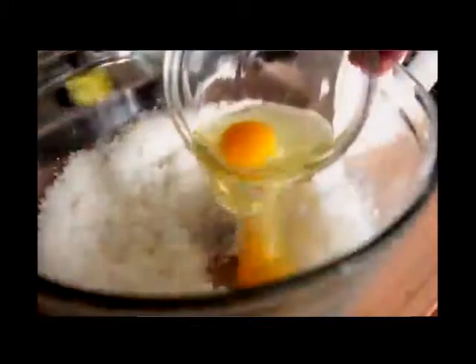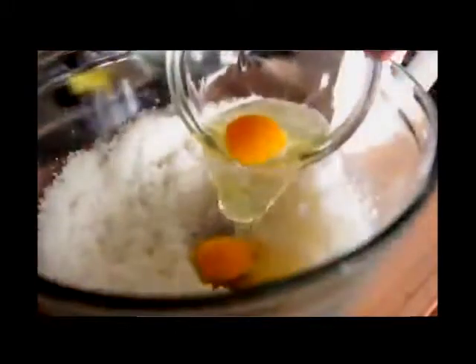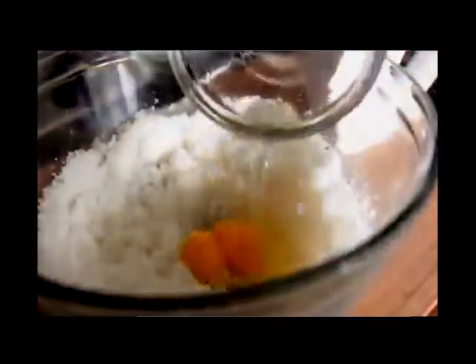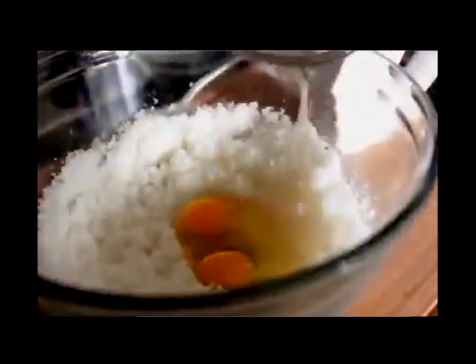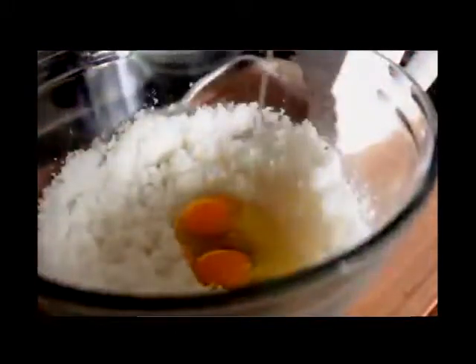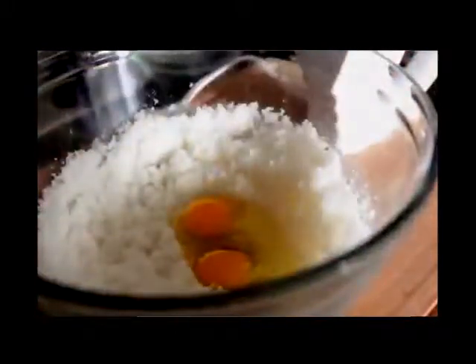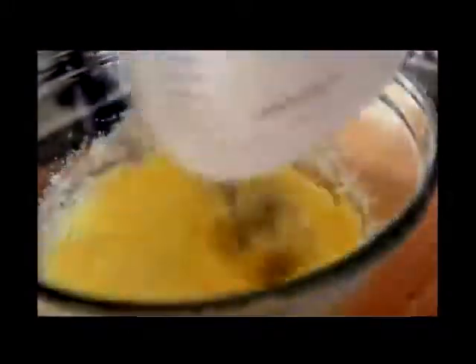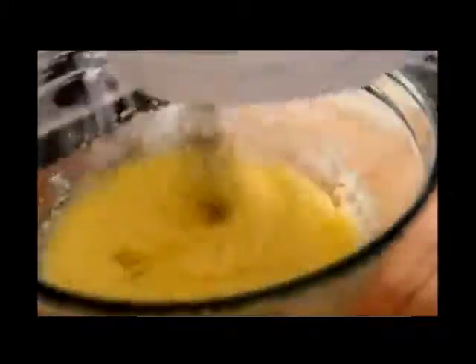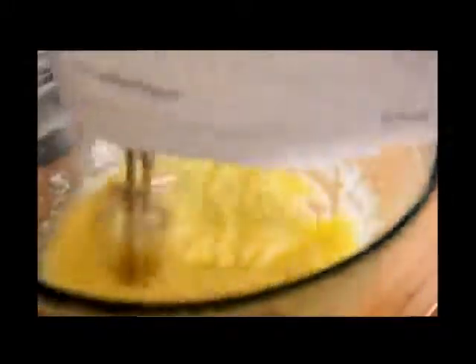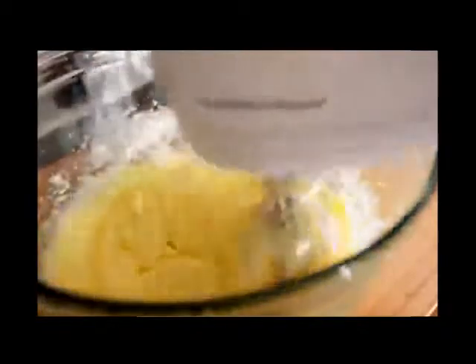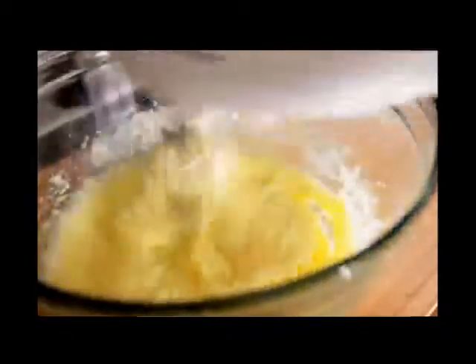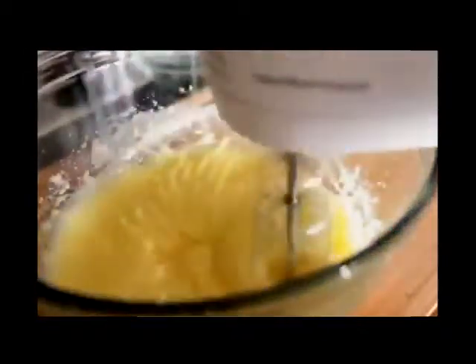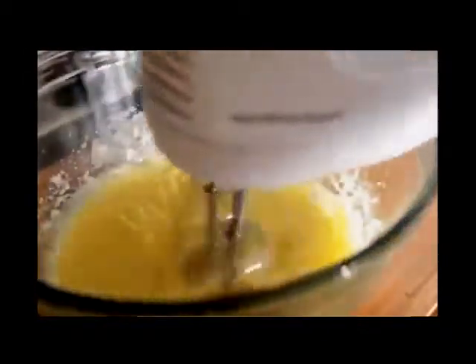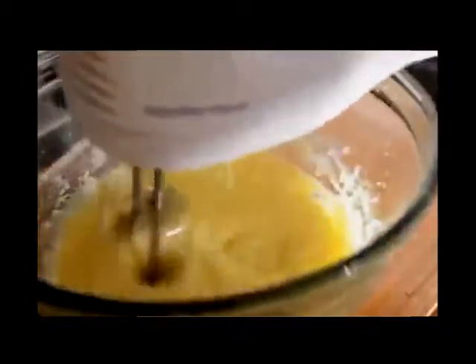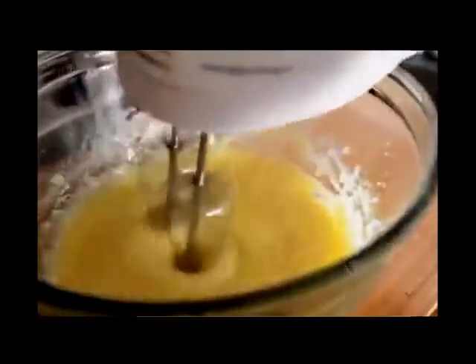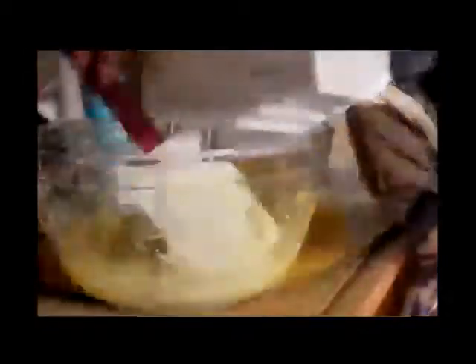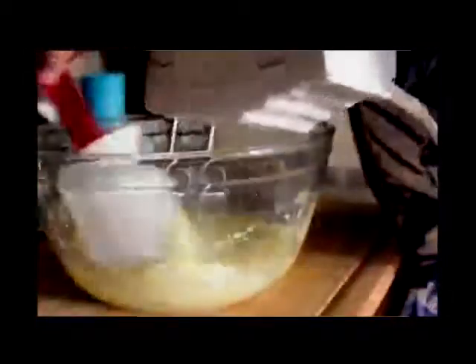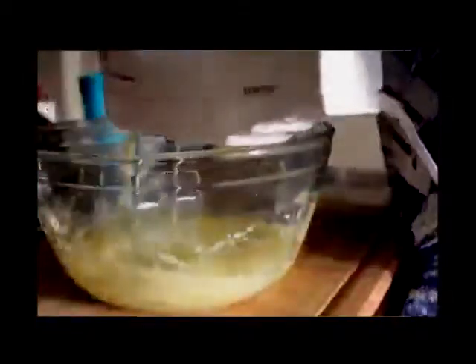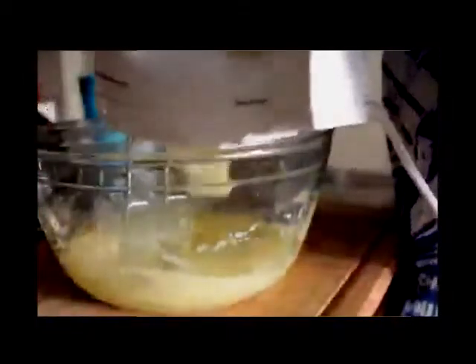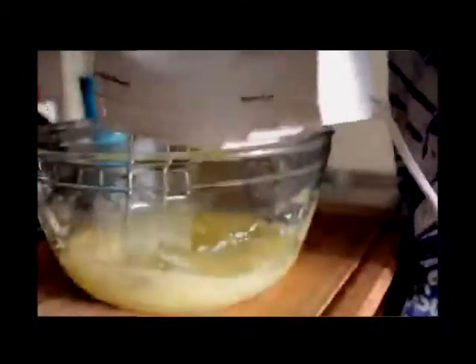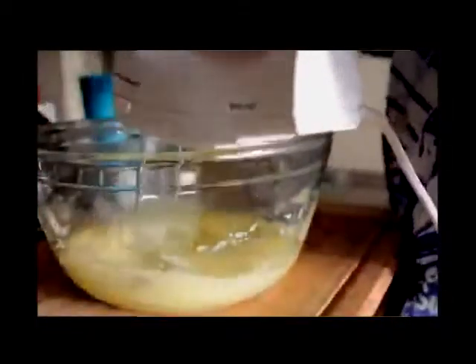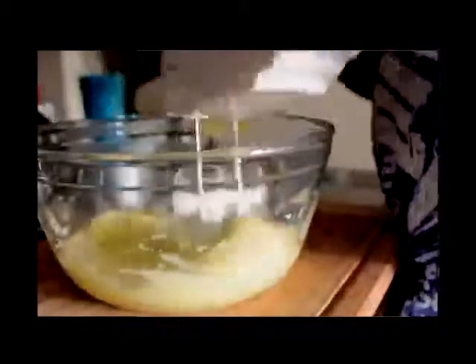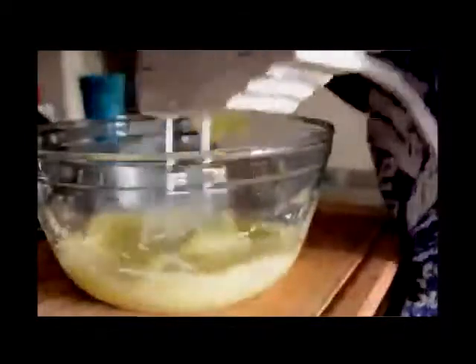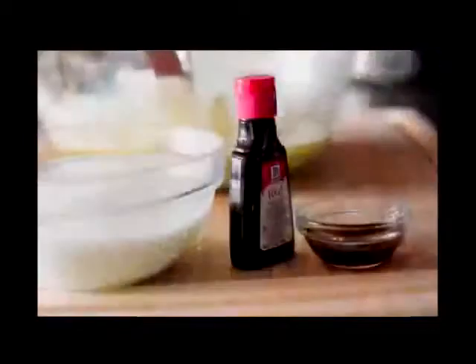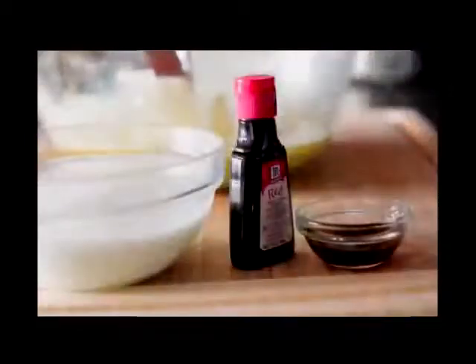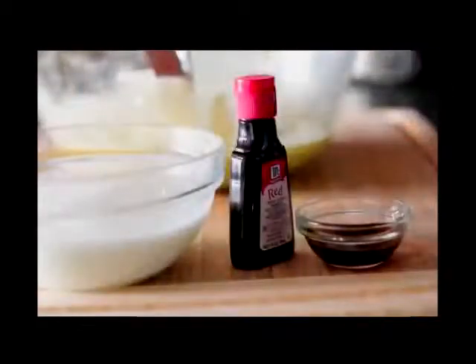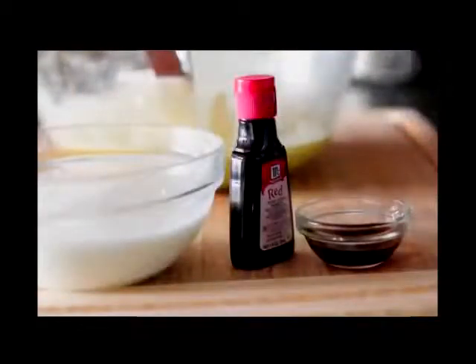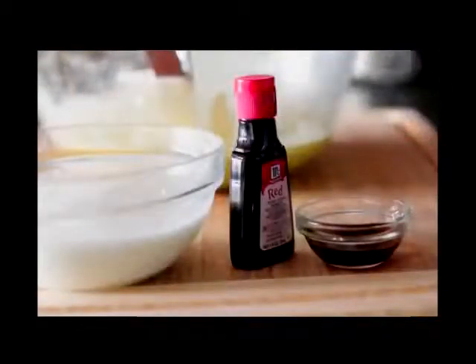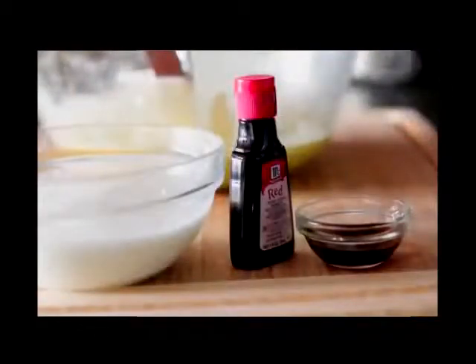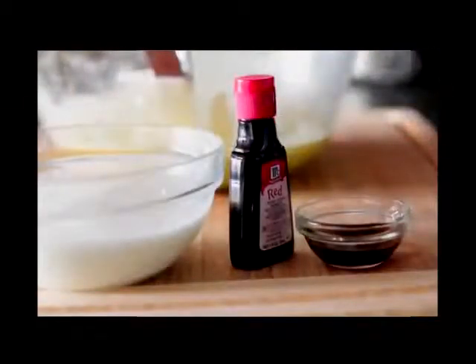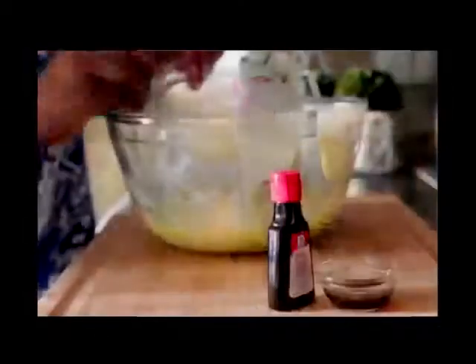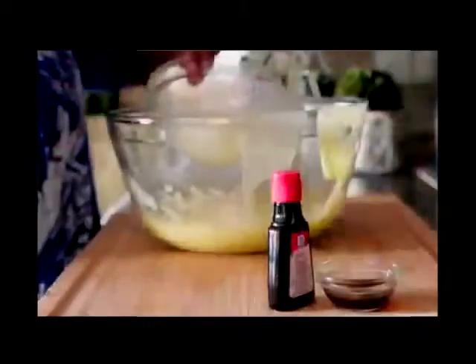Then we're gonna throw in two eggs — make sure they're room temperature — and mix that just until everything is uniform in color. Make sure you scrape down the sides of your bowl really good, we want everything mixed in. Okay, now it's time for our buttermilk, red food coloring, and vanilla extract.